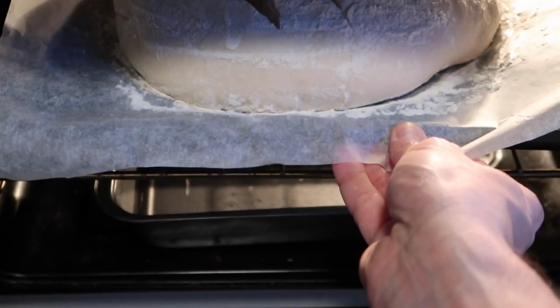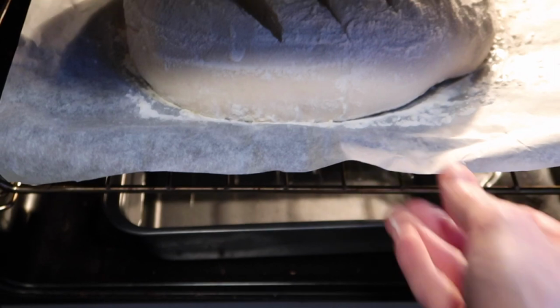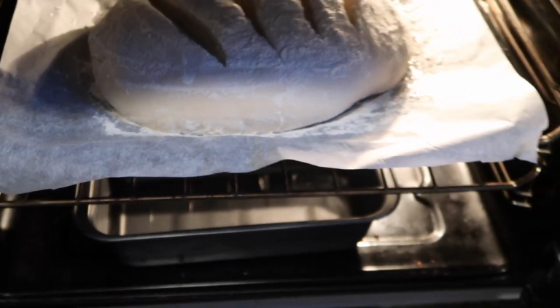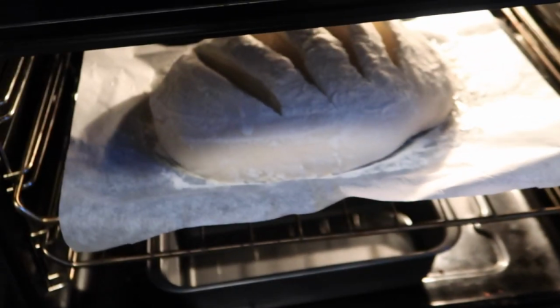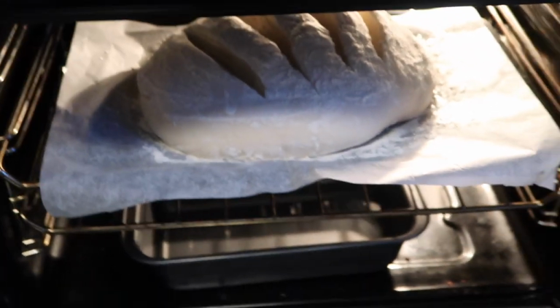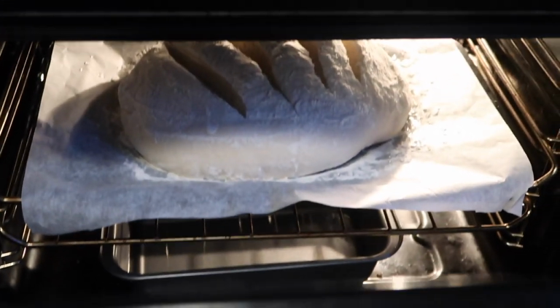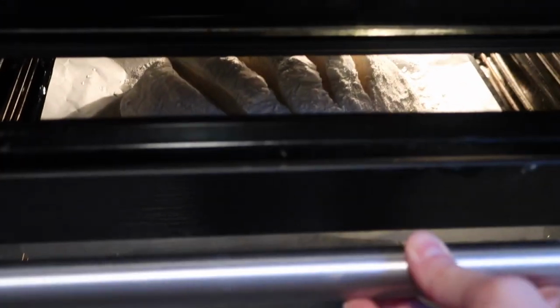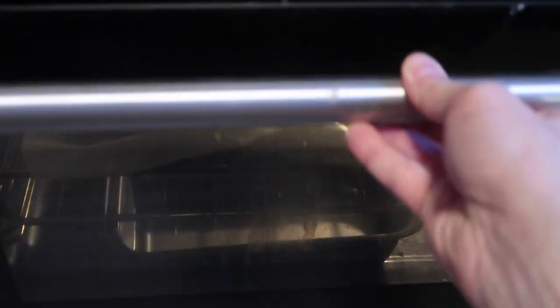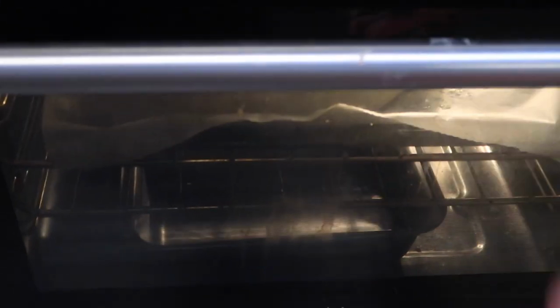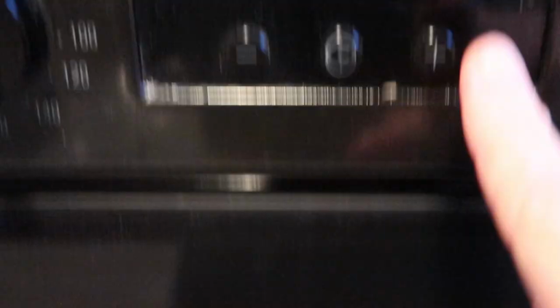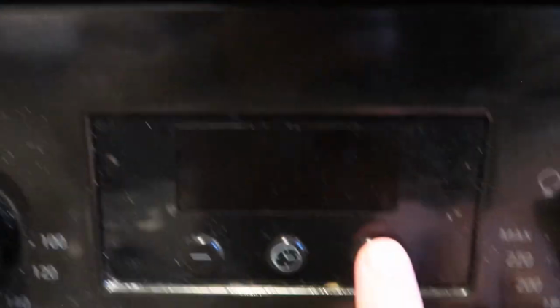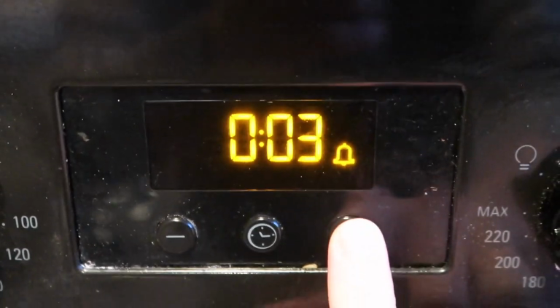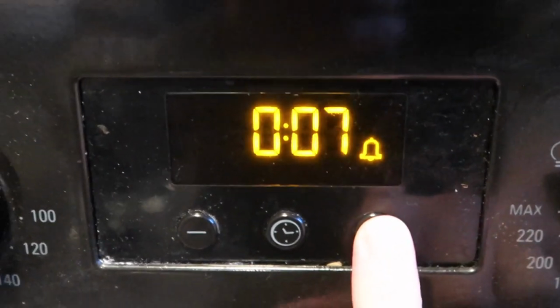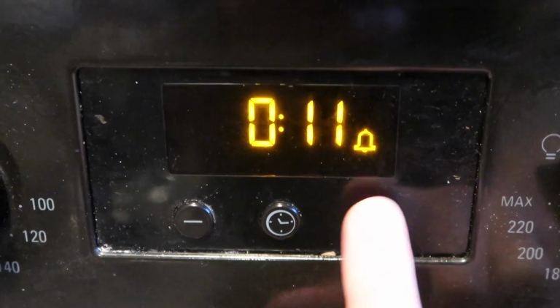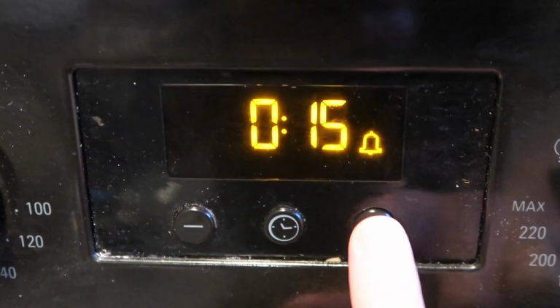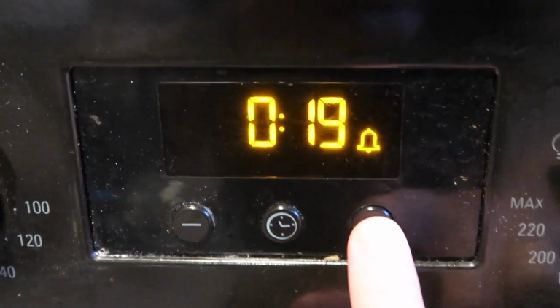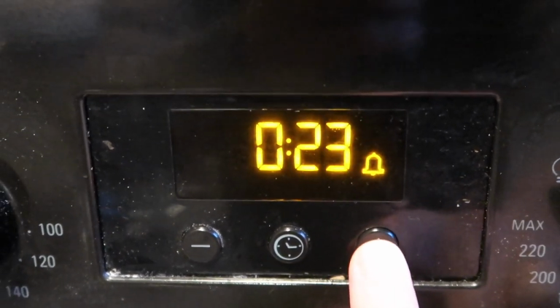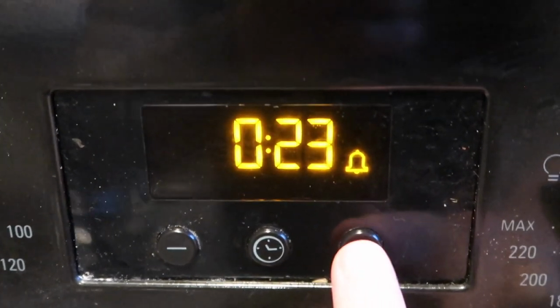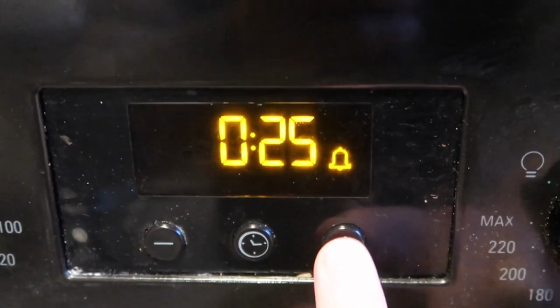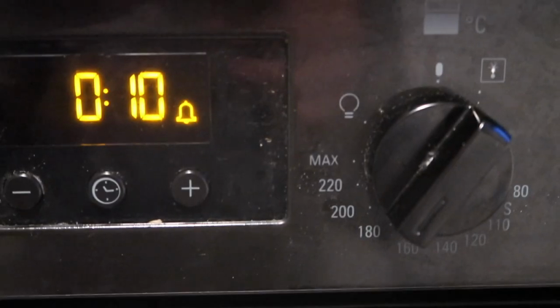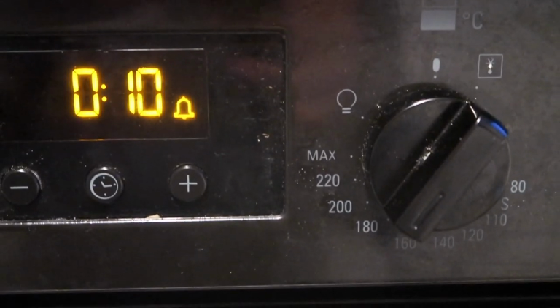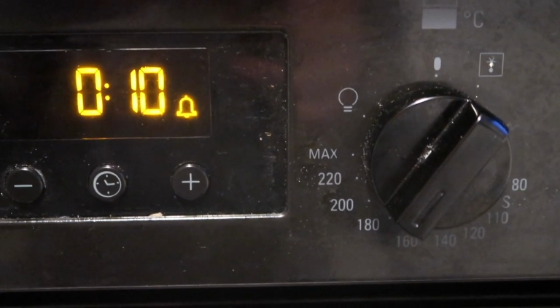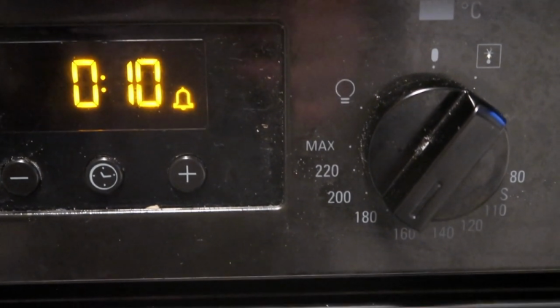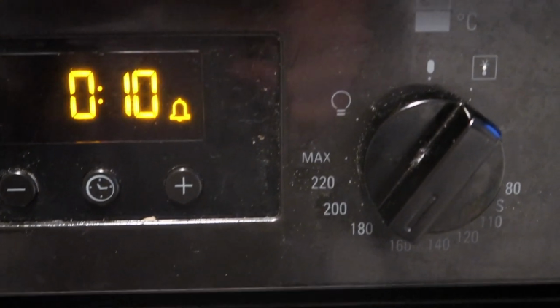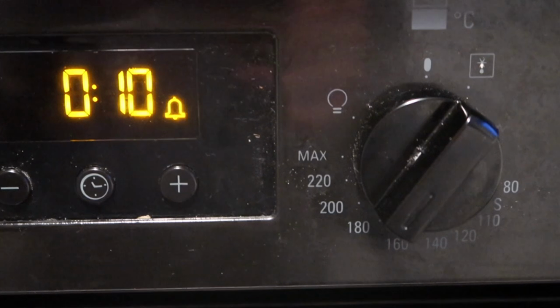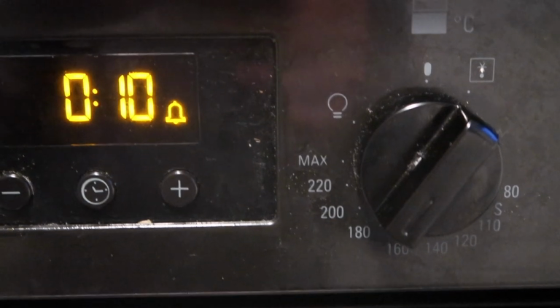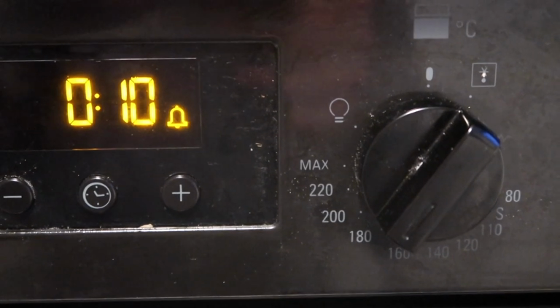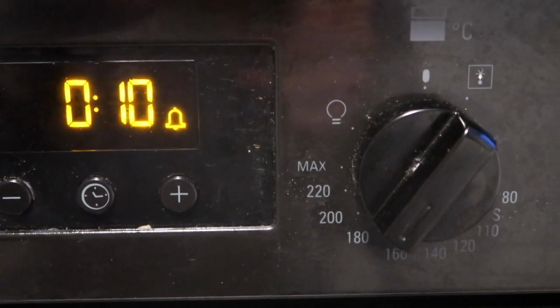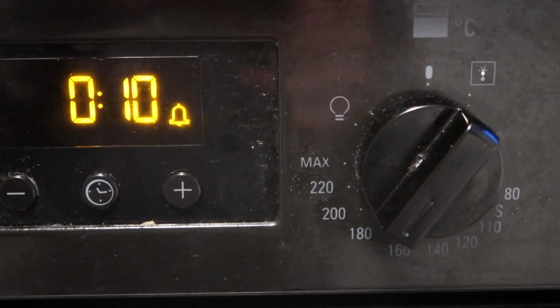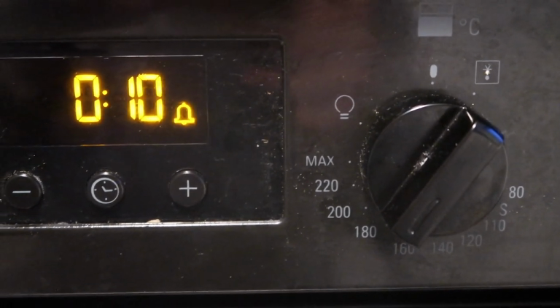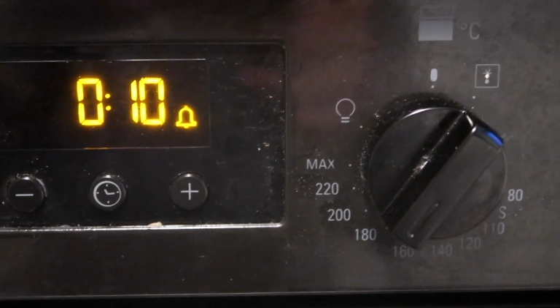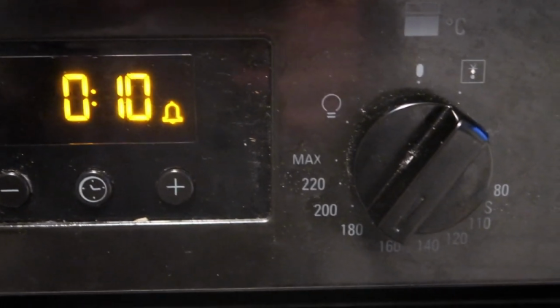Add the loaf and cook for 25 minutes. After 25 minutes, turn down the oven to 180 degrees and cook for a further 10 minutes.